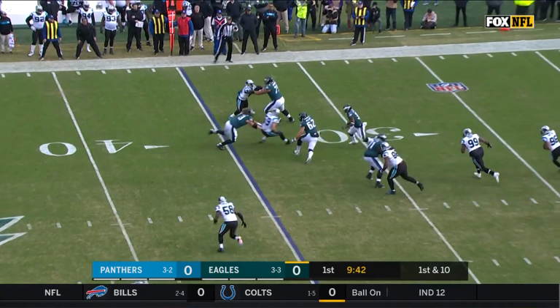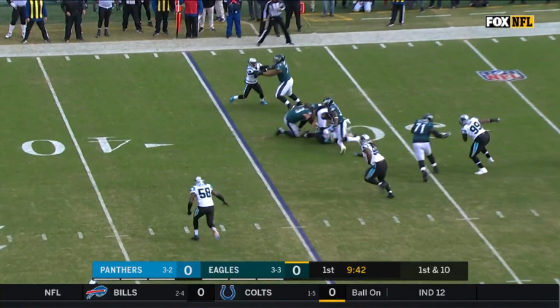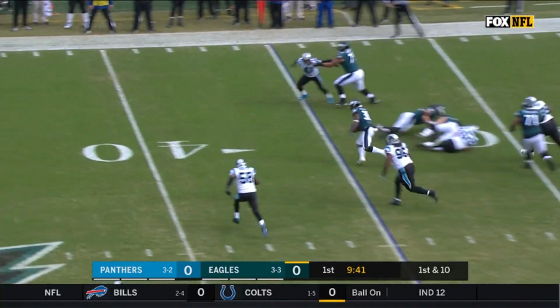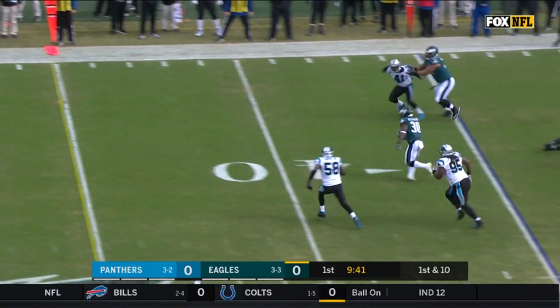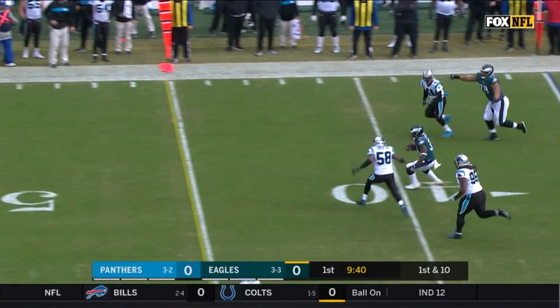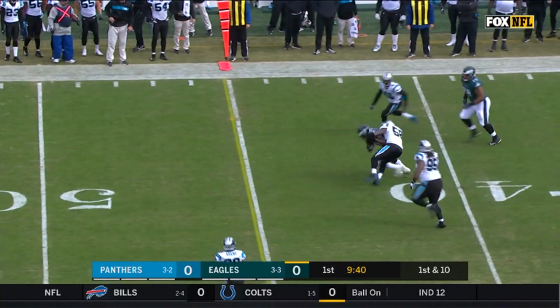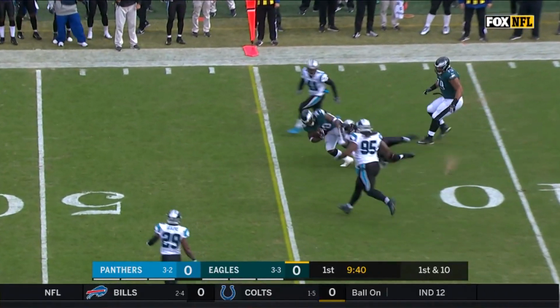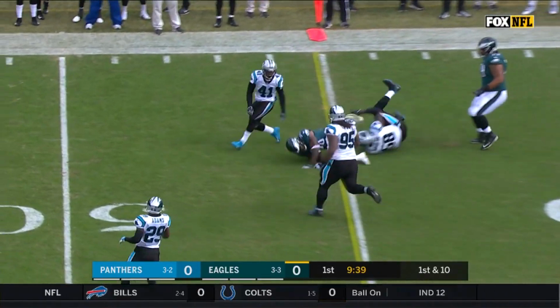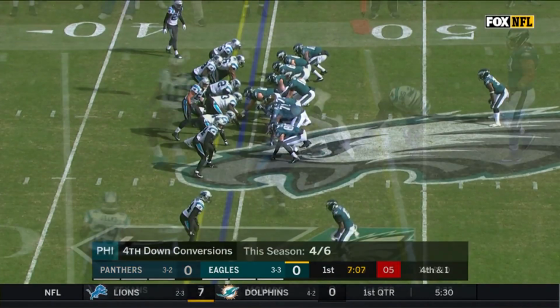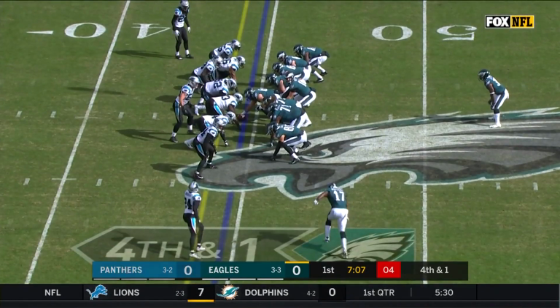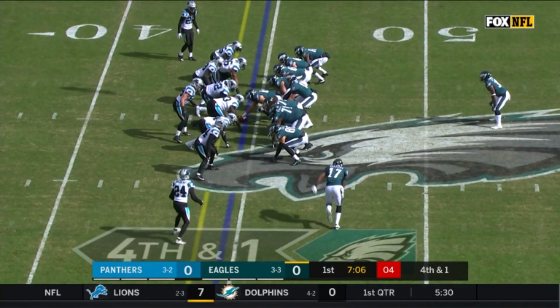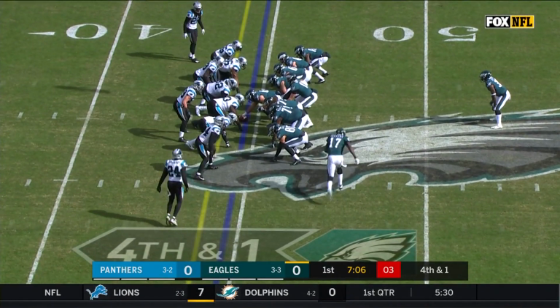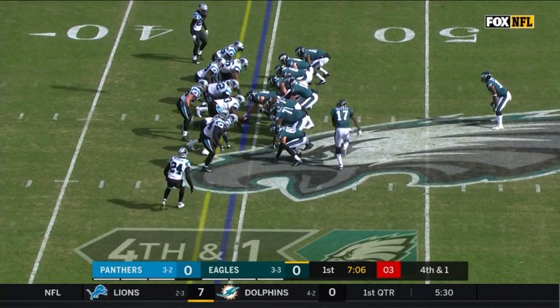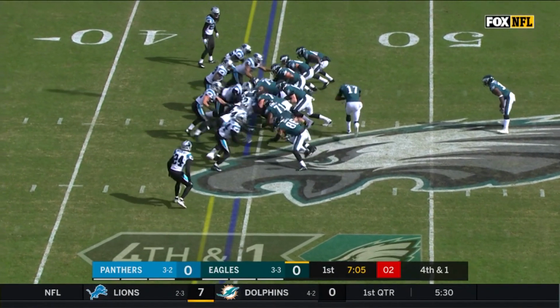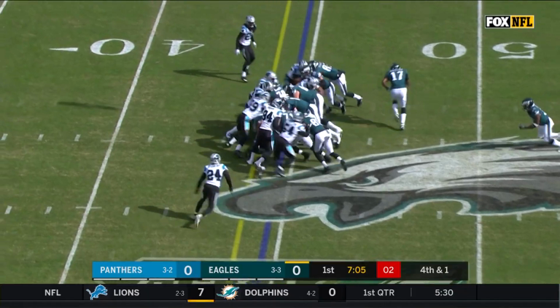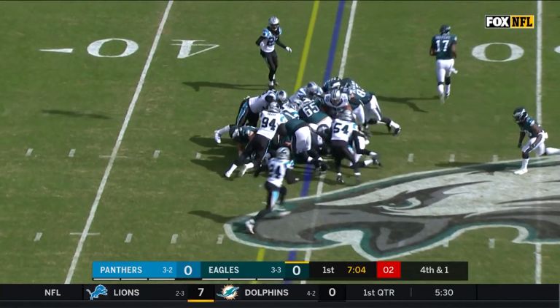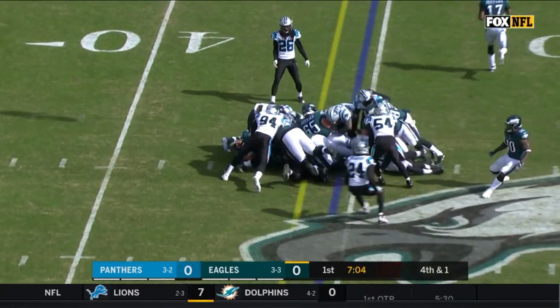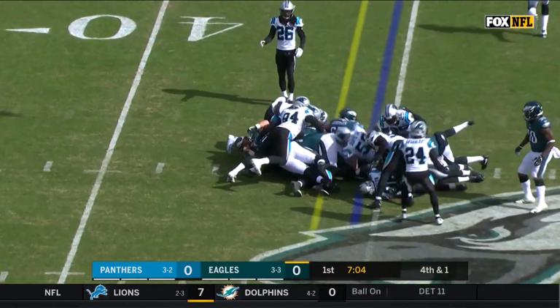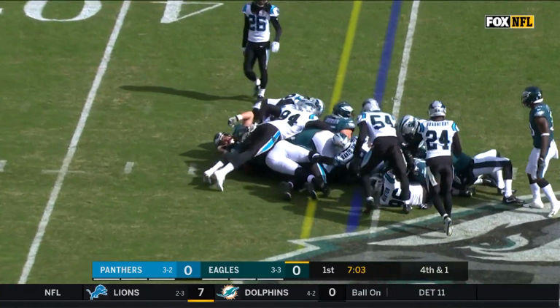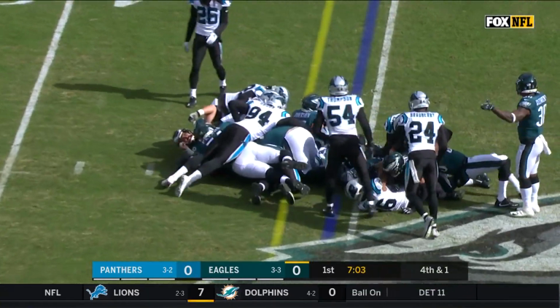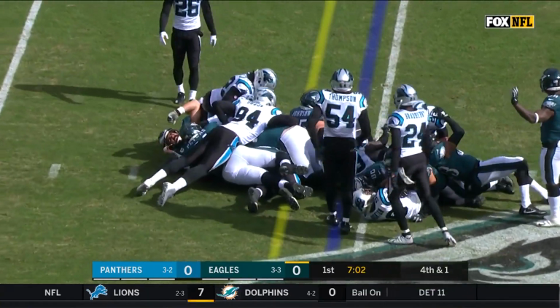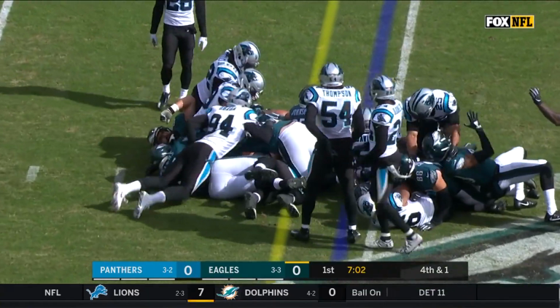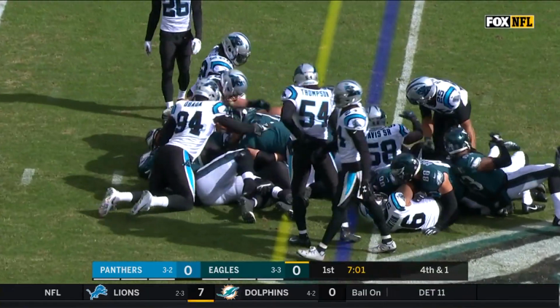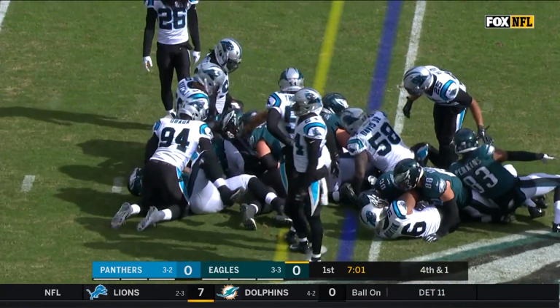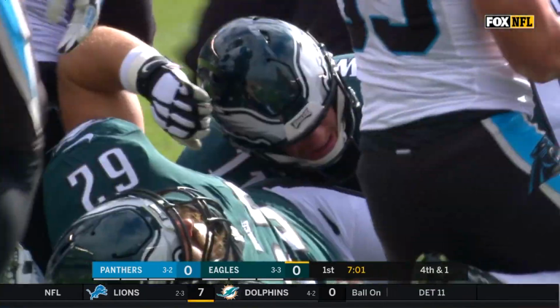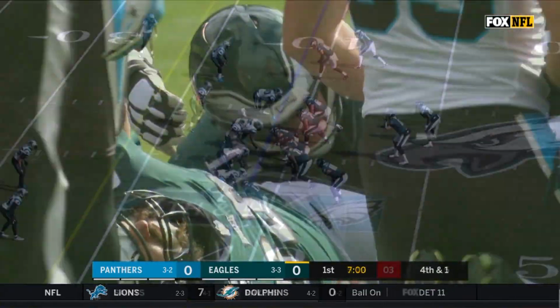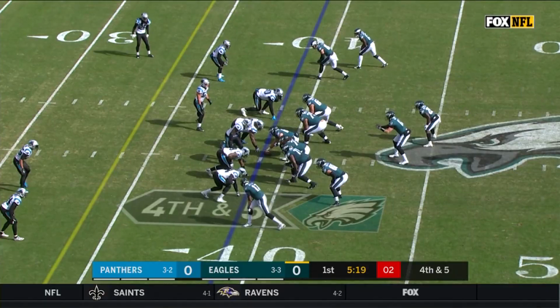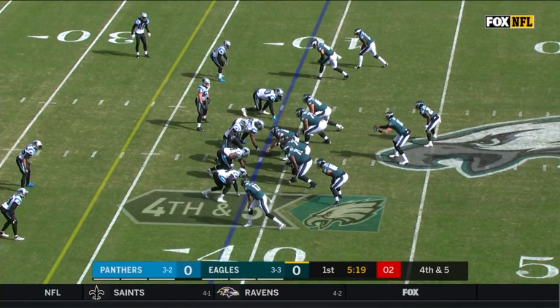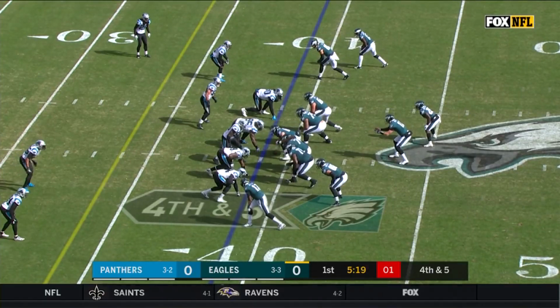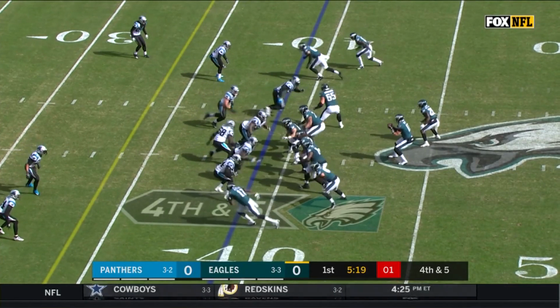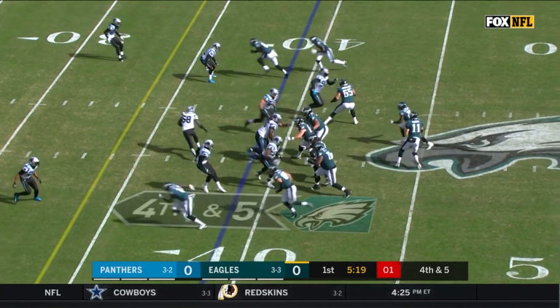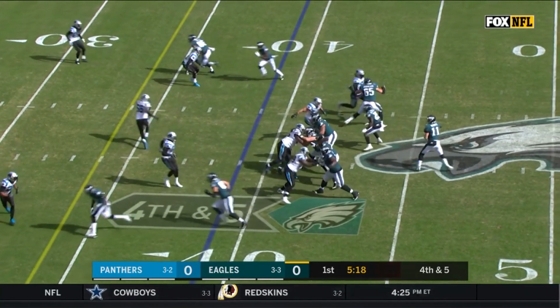Eagles set up the screen — this is Corey Clement. Jeffrey in motion, it's Wentz on the sneak. That's an Eagles first down. Eagles at the 34.